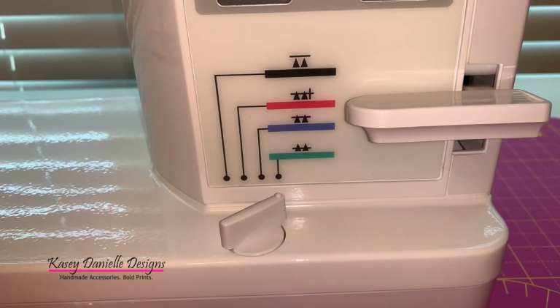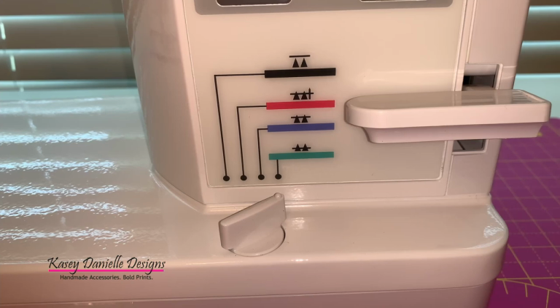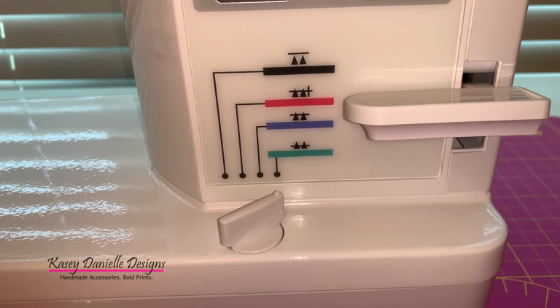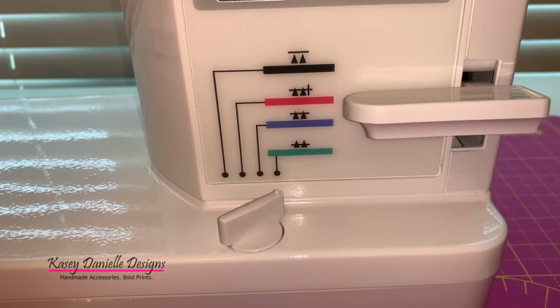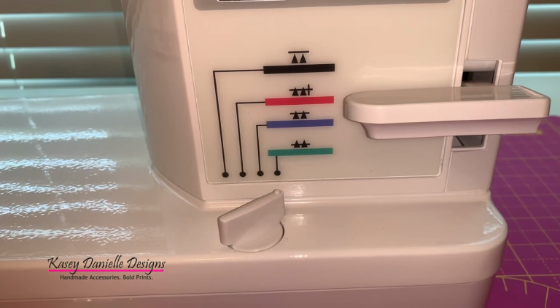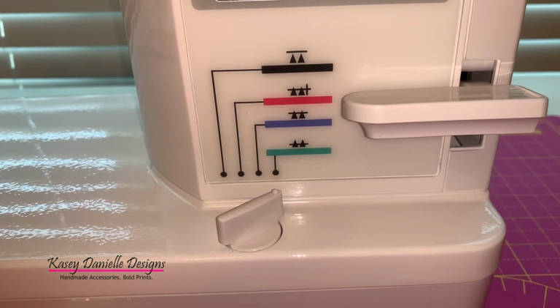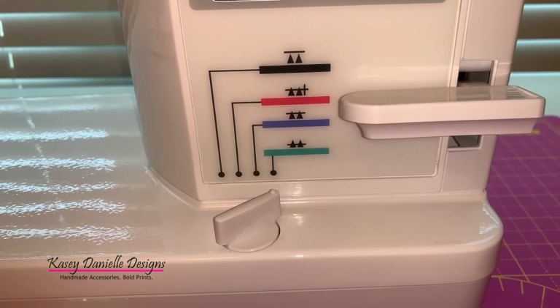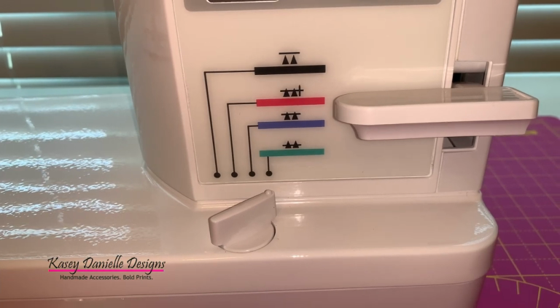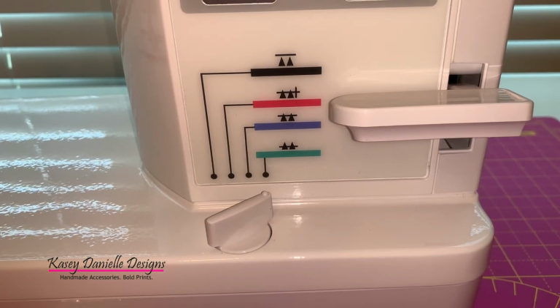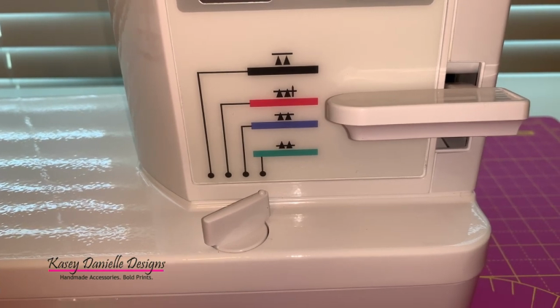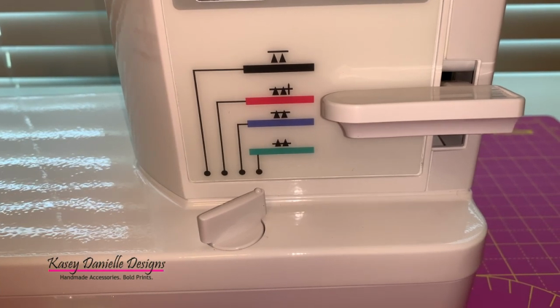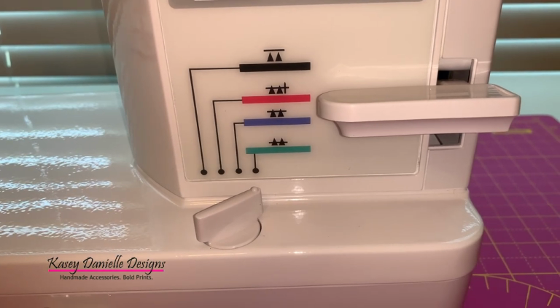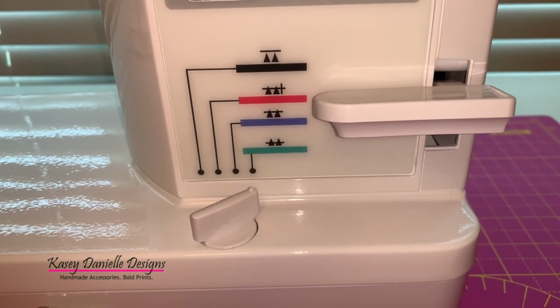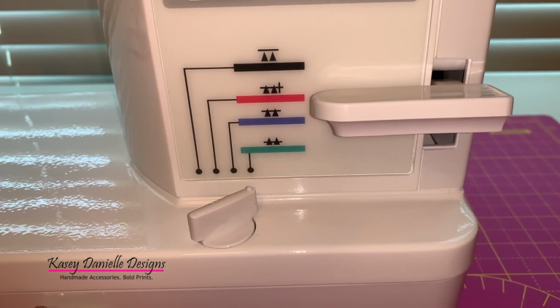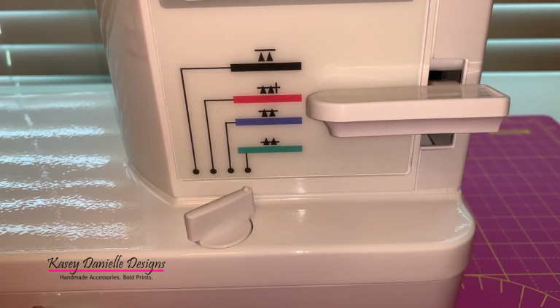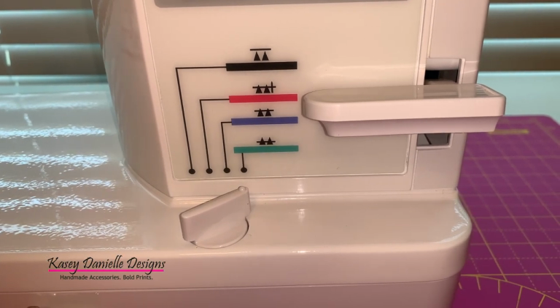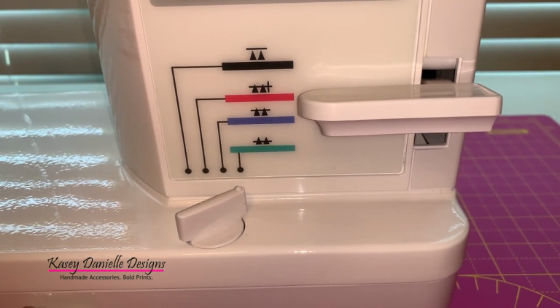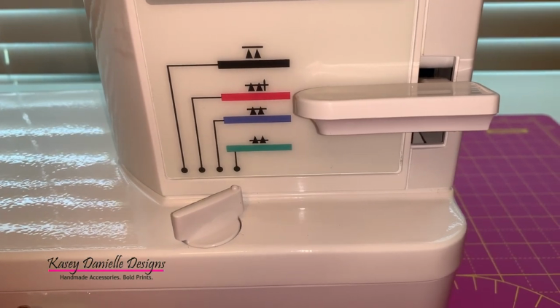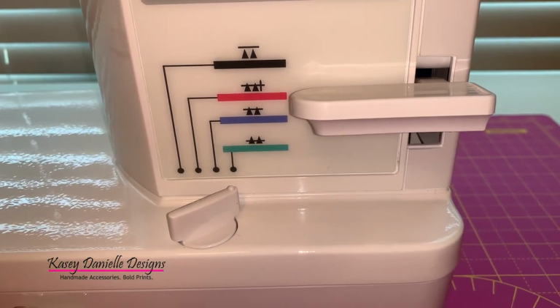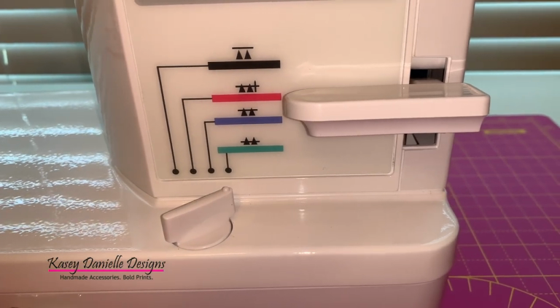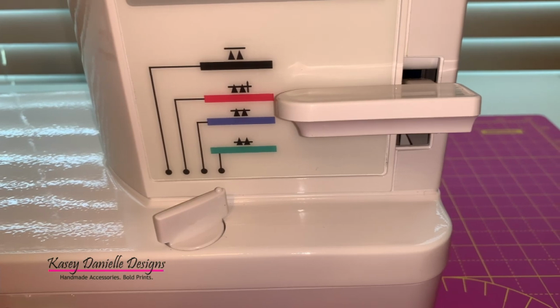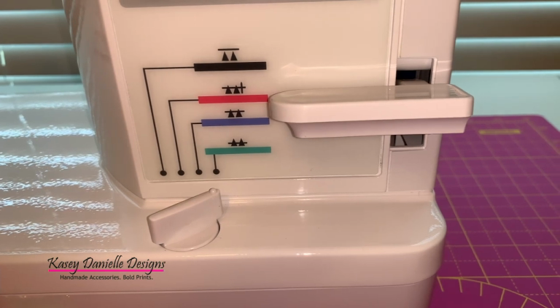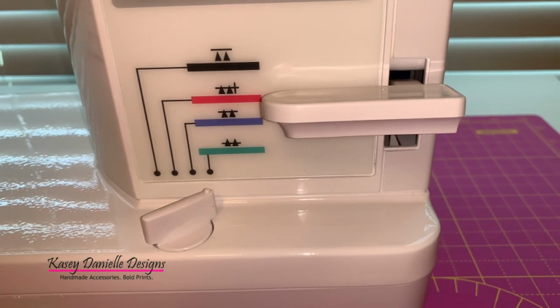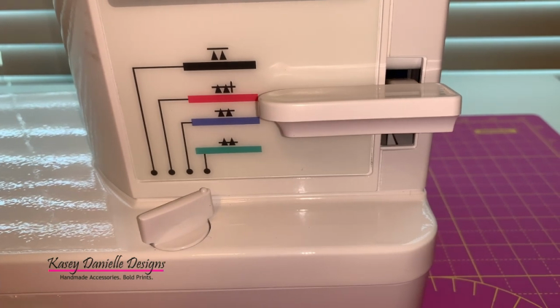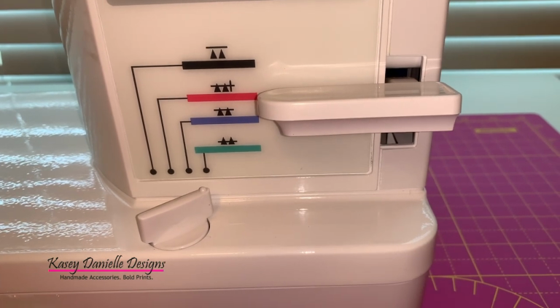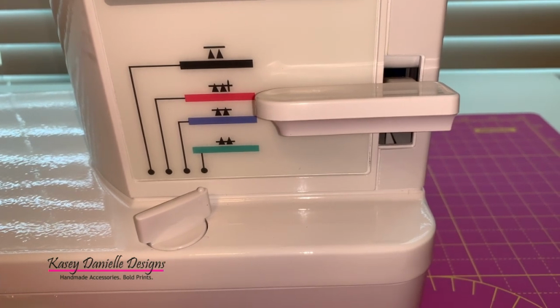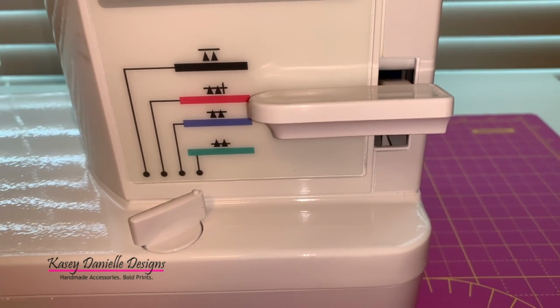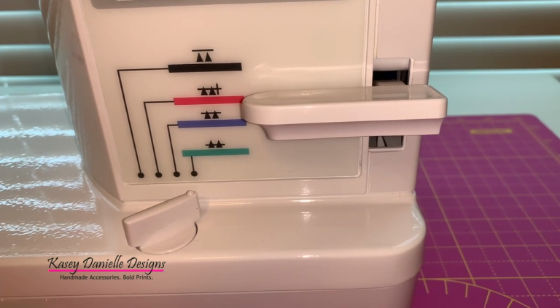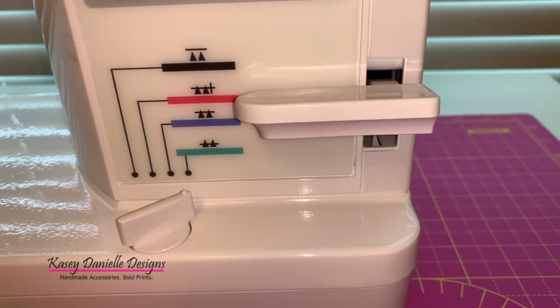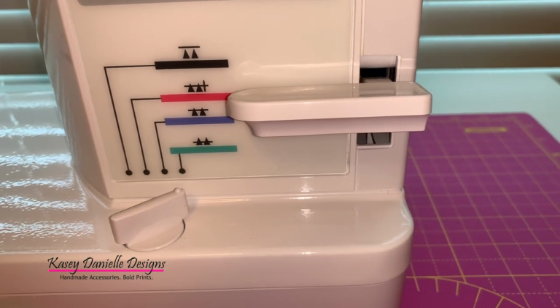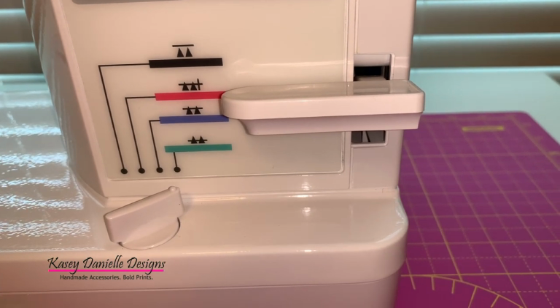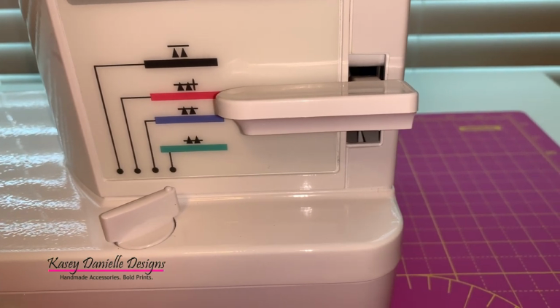When pushed in a lowered position, the reverse stitch lever allows me to sew in reverse, locking in those stitches.